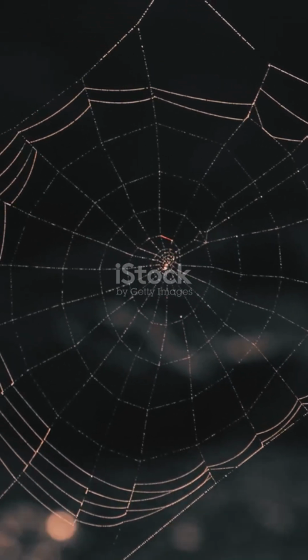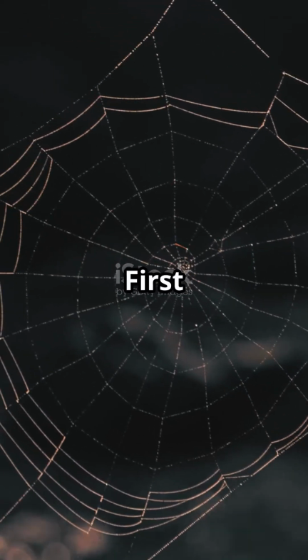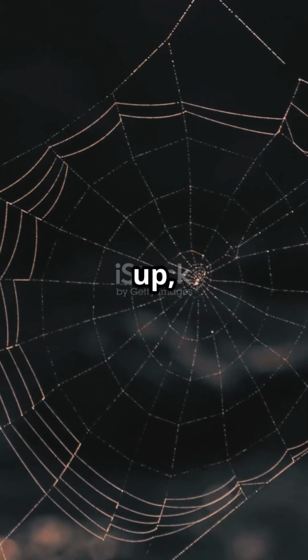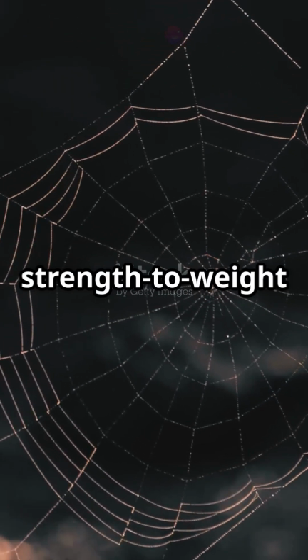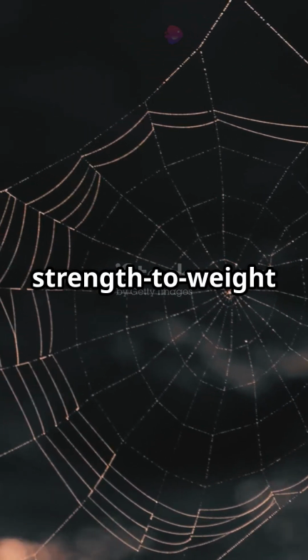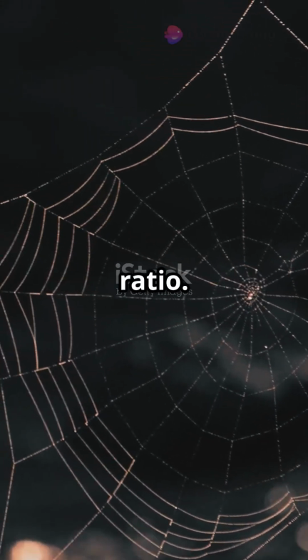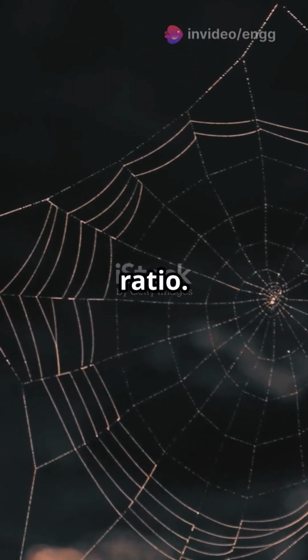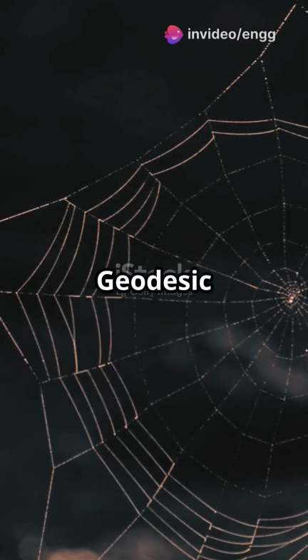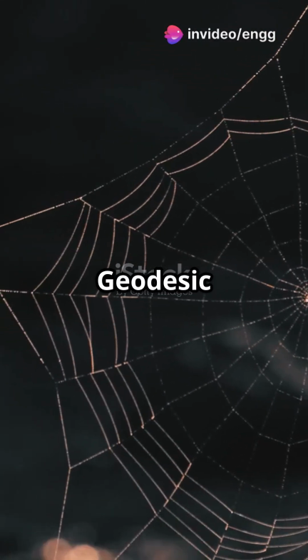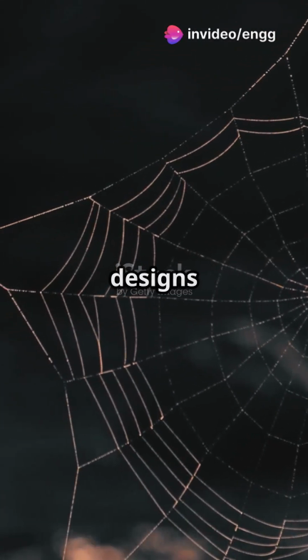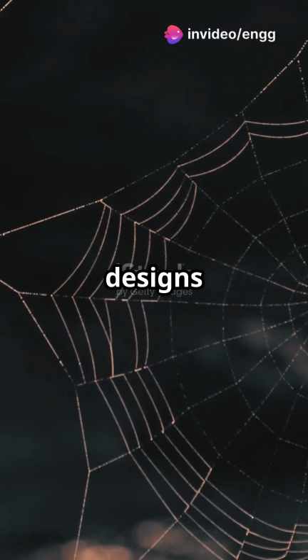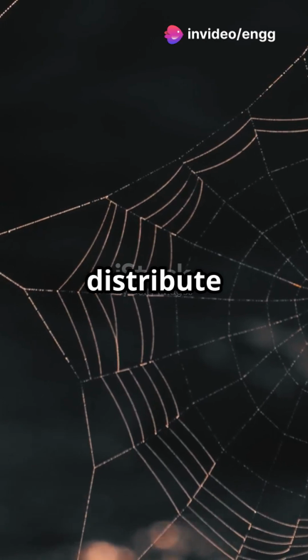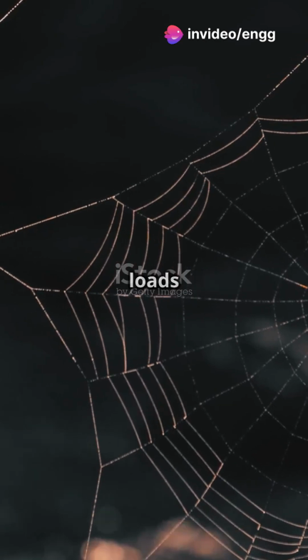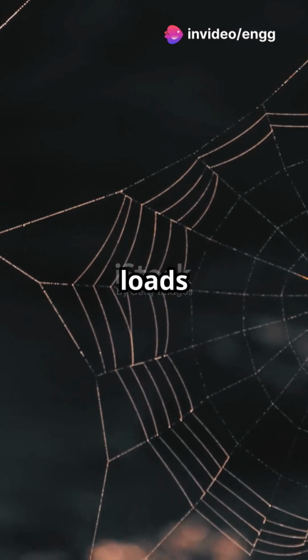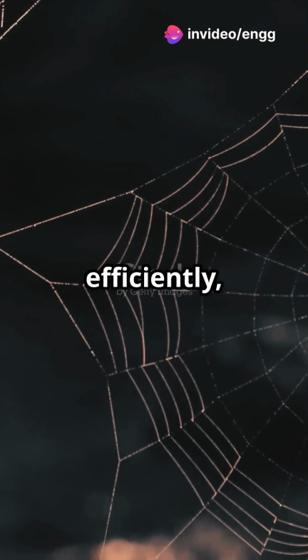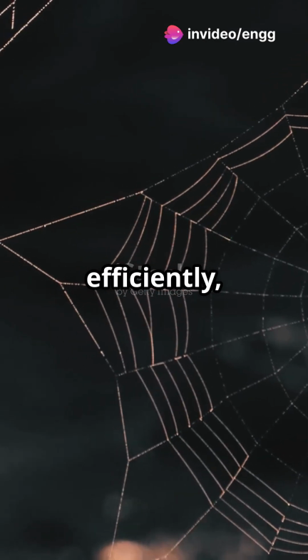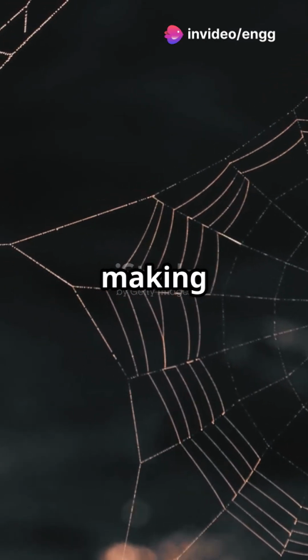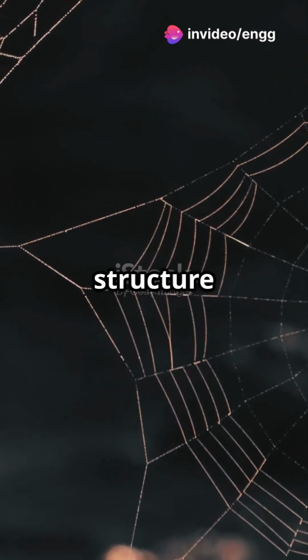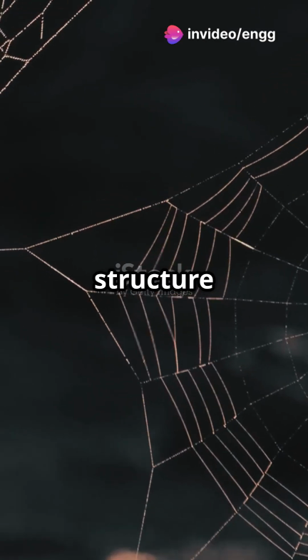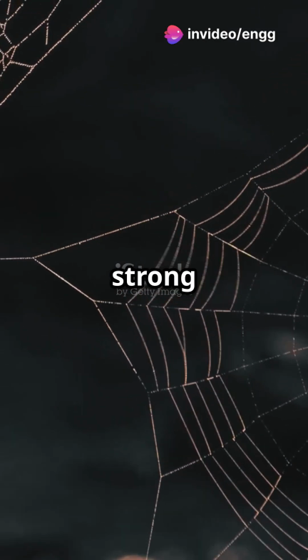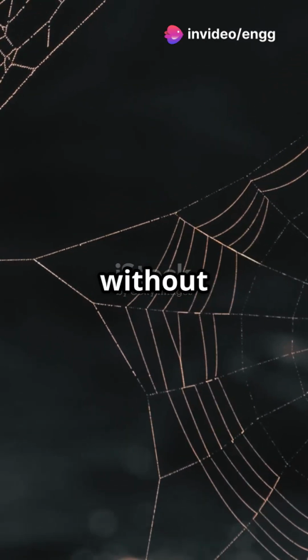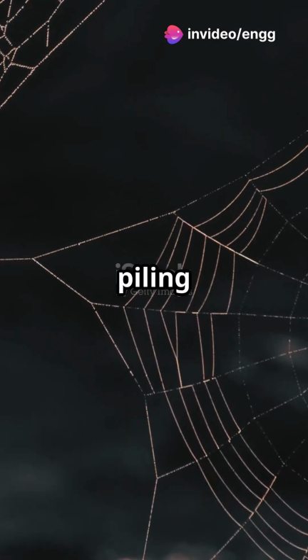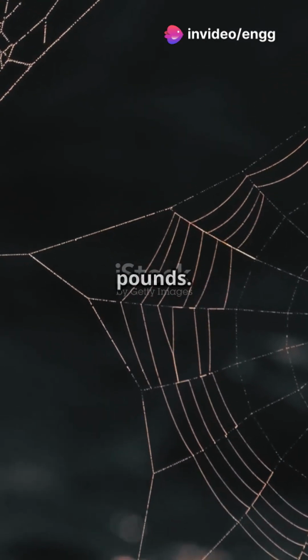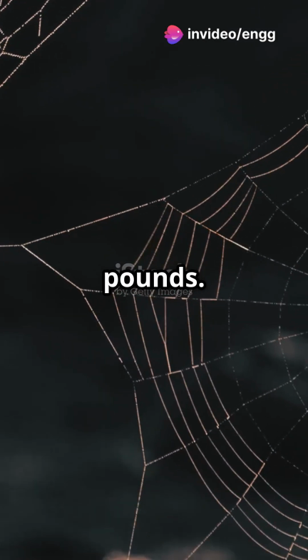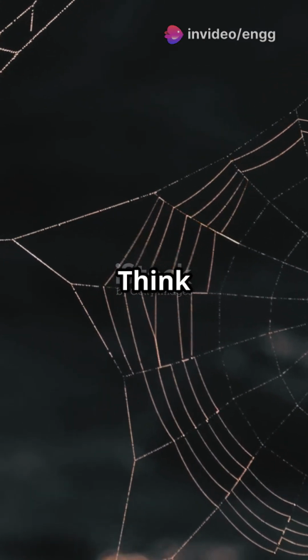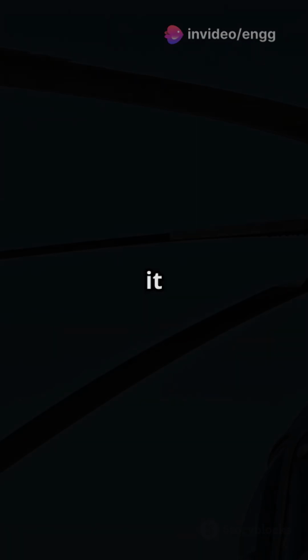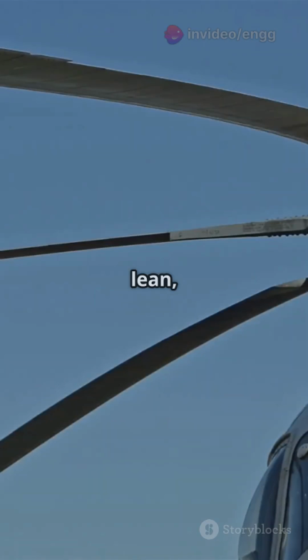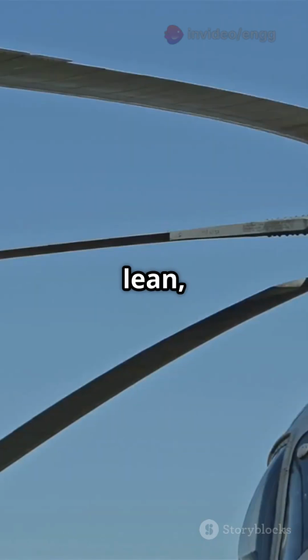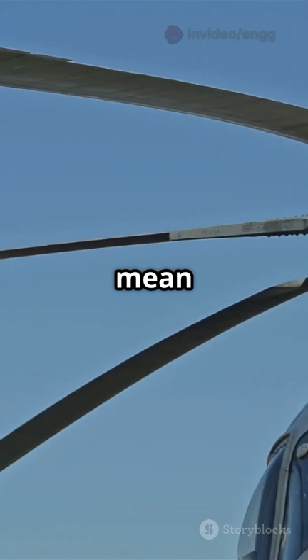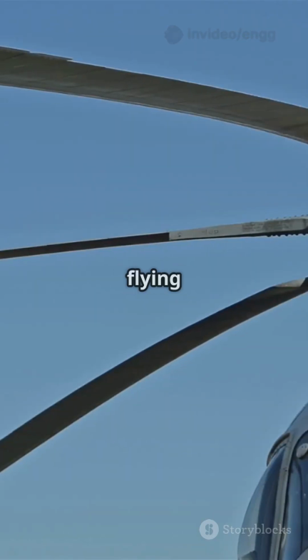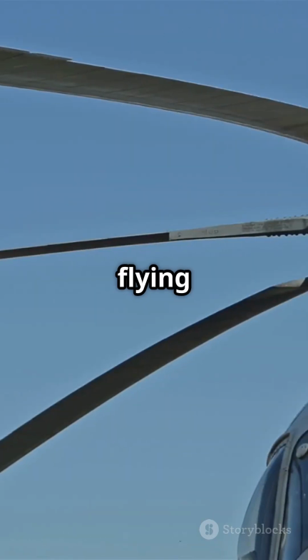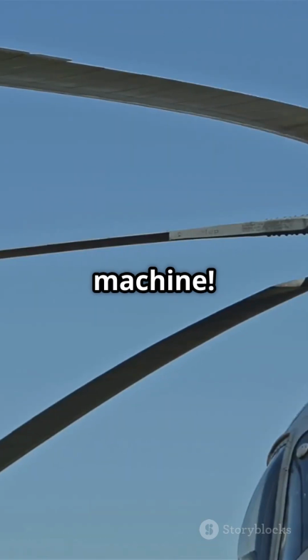First up: strength-to-weight ratio. Geodesic designs distribute loads efficiently, making the structure strong without piling on the pounds. Think of it as a lean, mean flying machine.